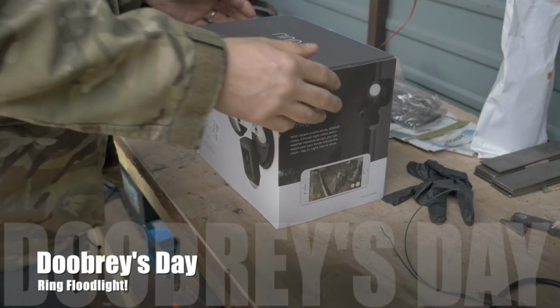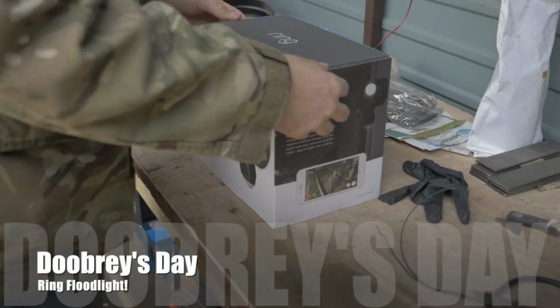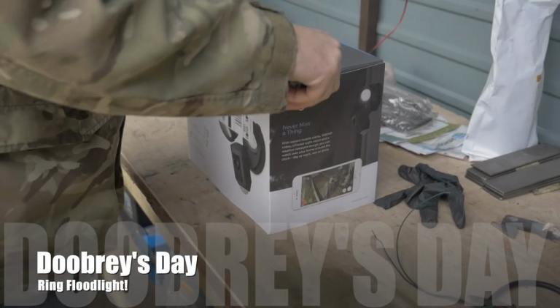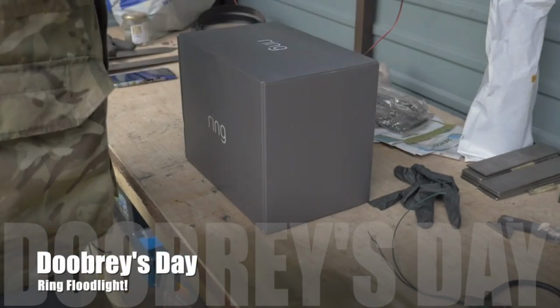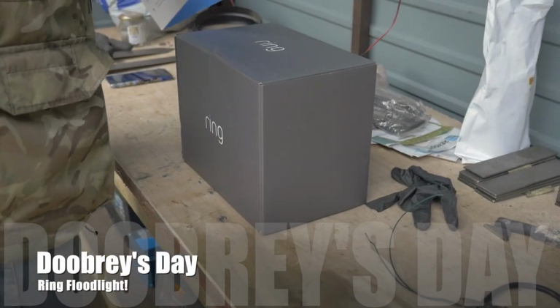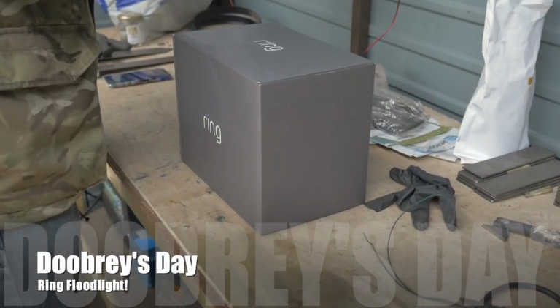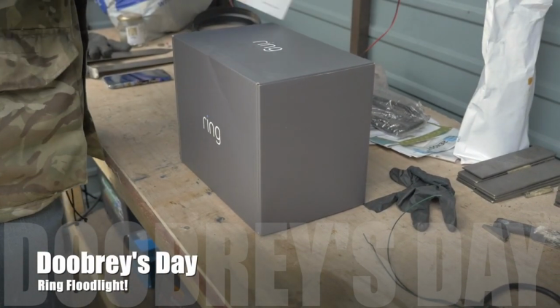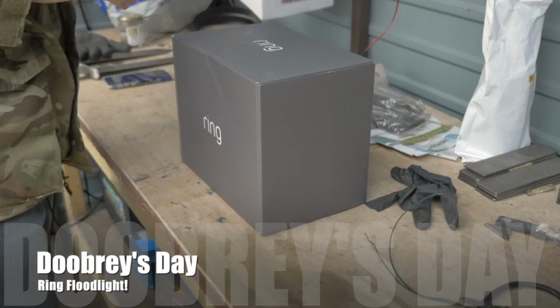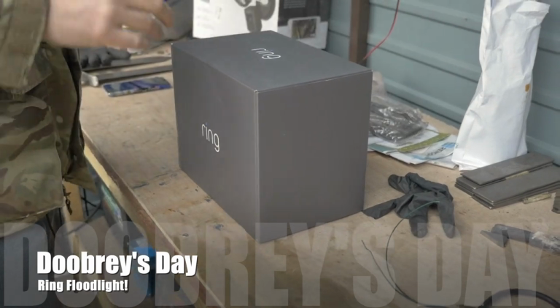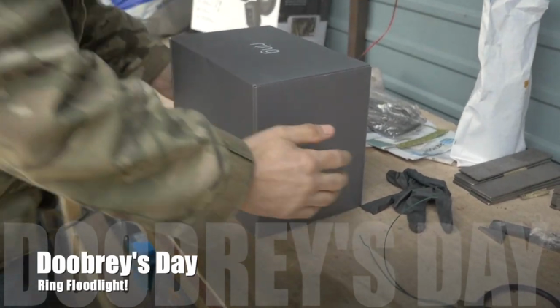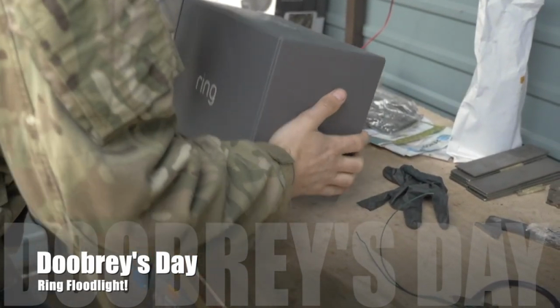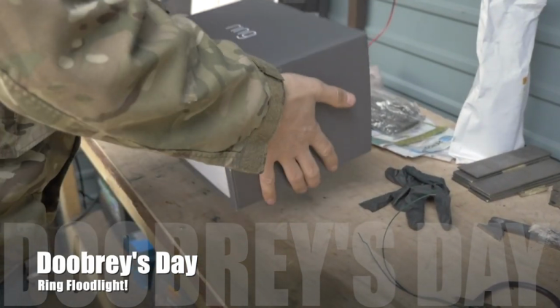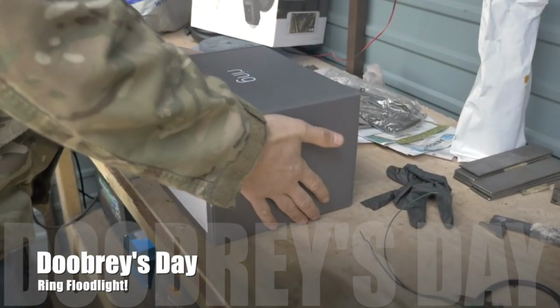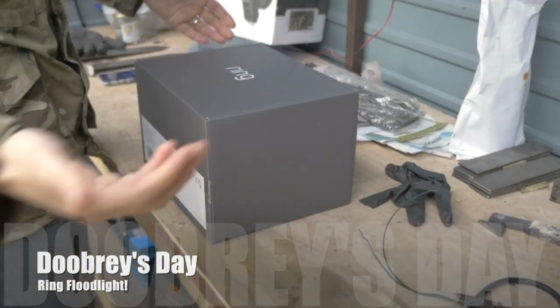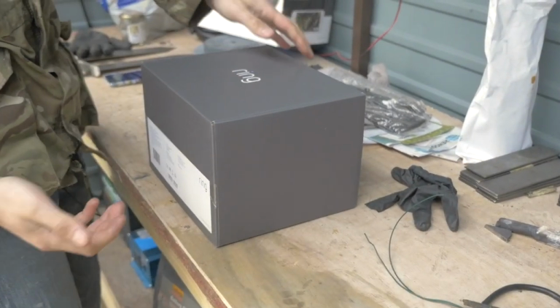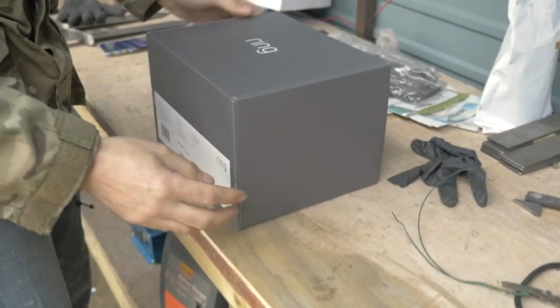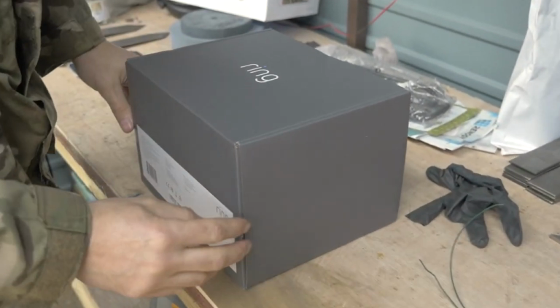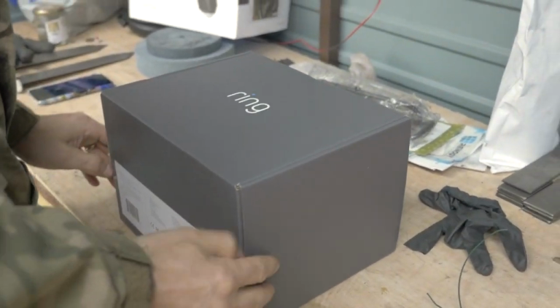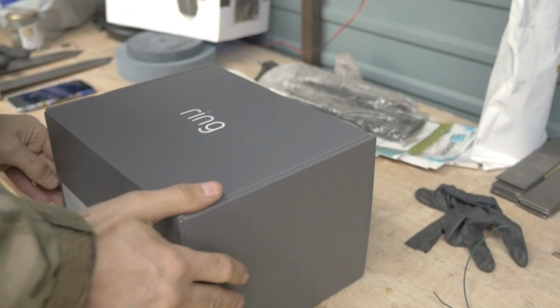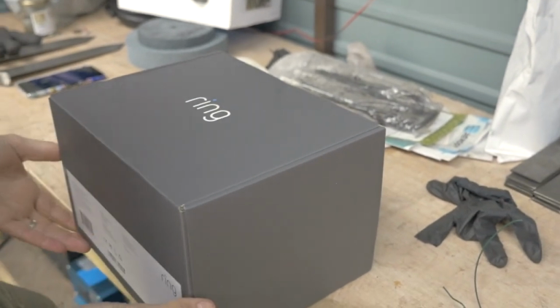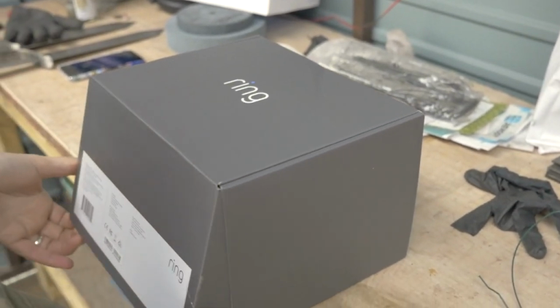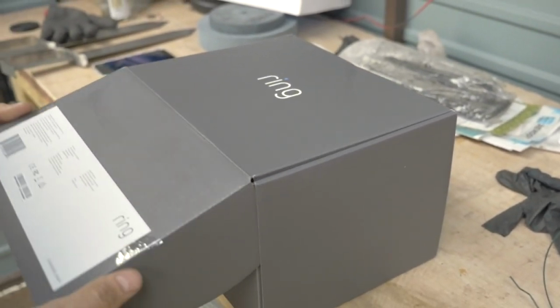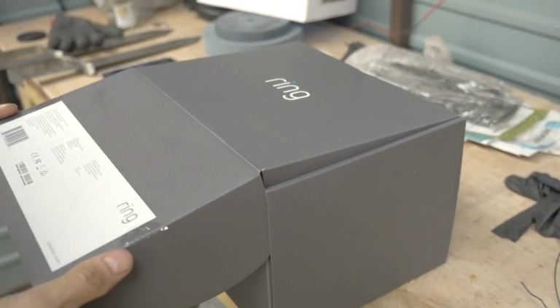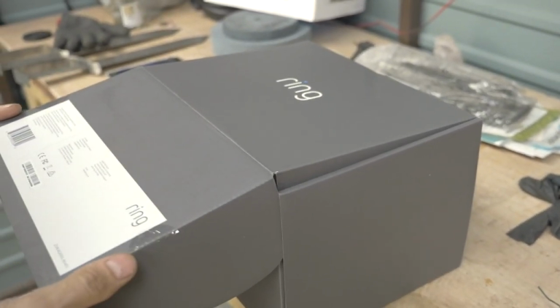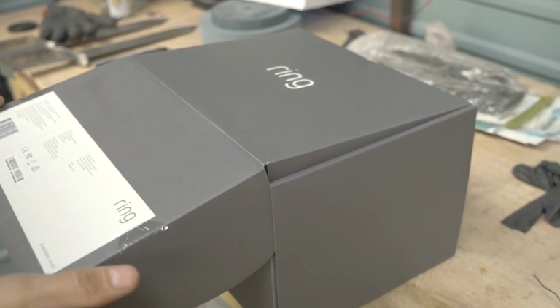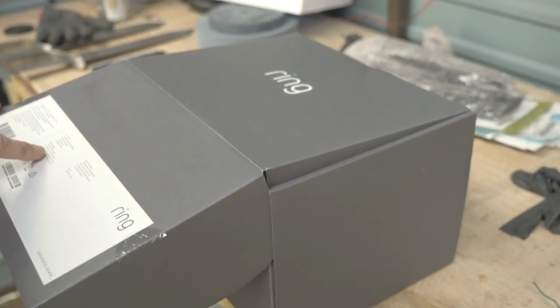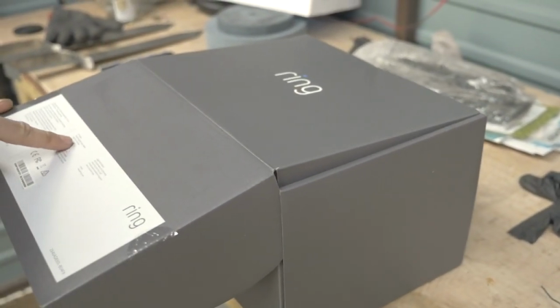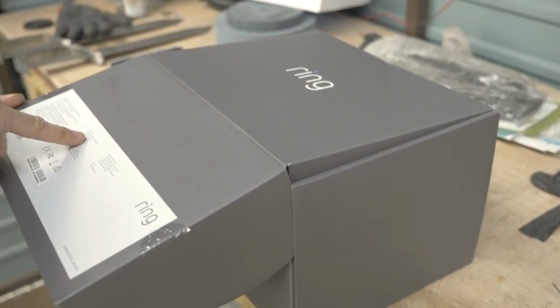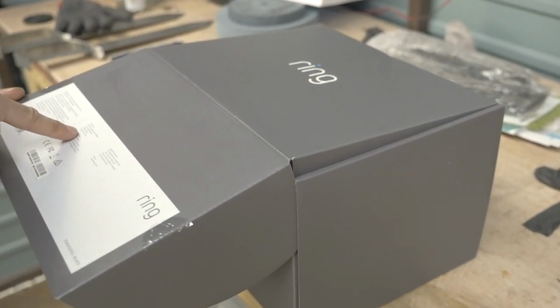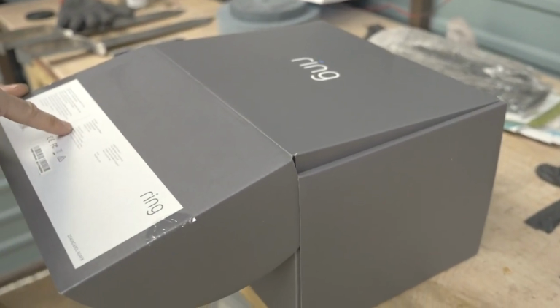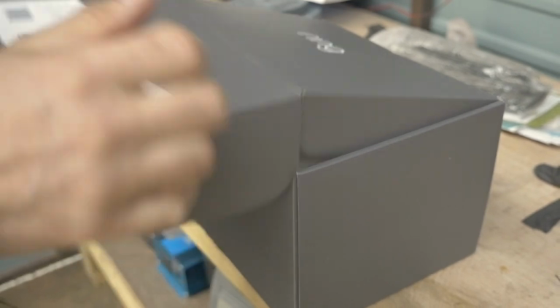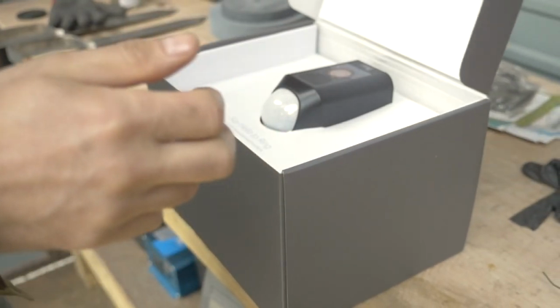Okay, unboxing. Take the top off. I'll blur the front there because it's got all of our addresses on it. If you can come a little bit closer, Mr. Doobz. Let's have a look. Ring Floodlight Cam, mounting bracket, screws, instruction tools.